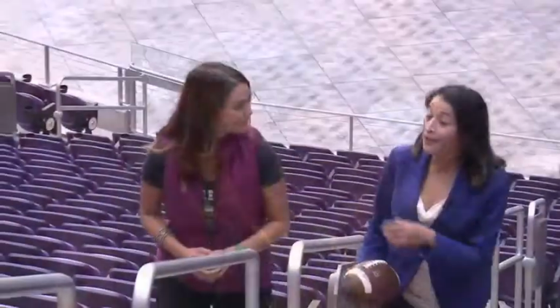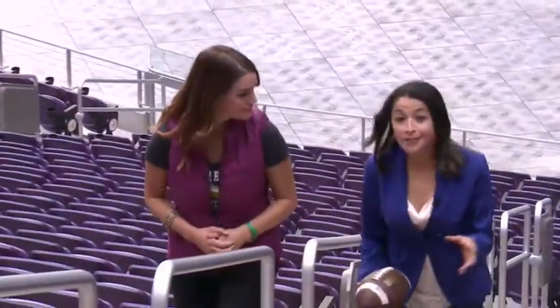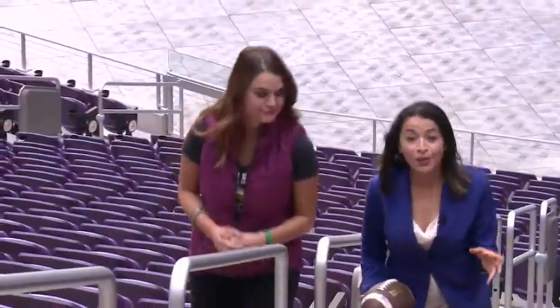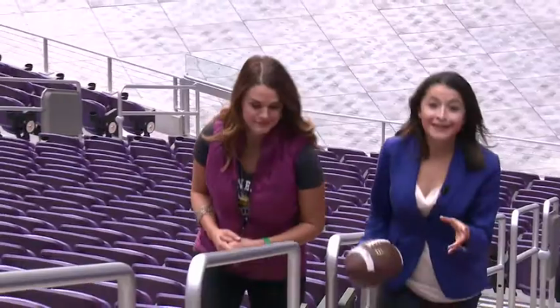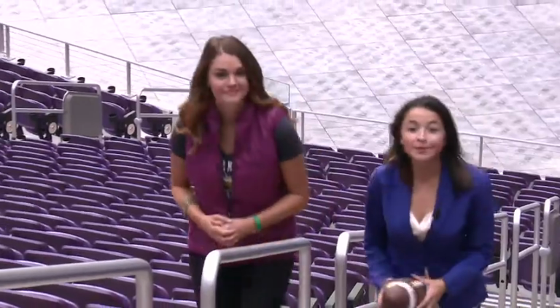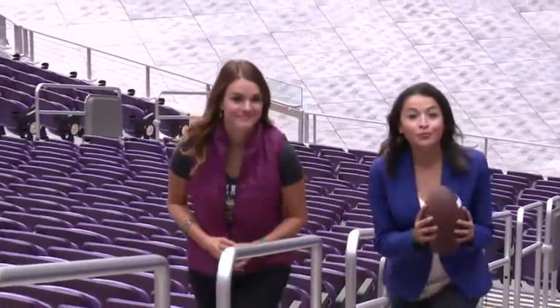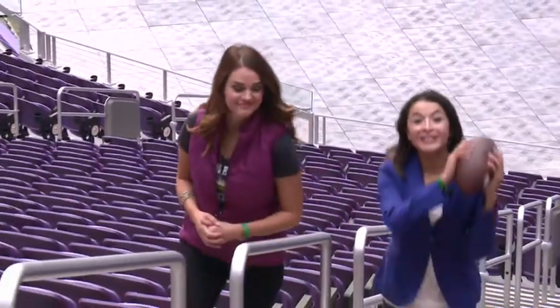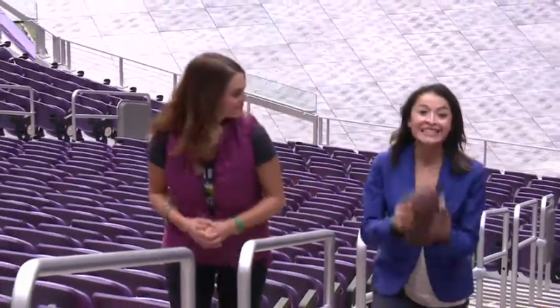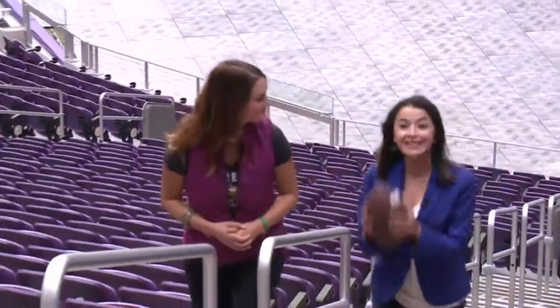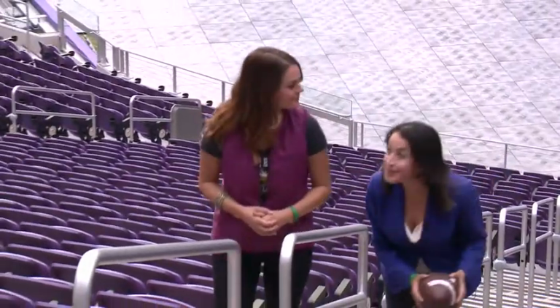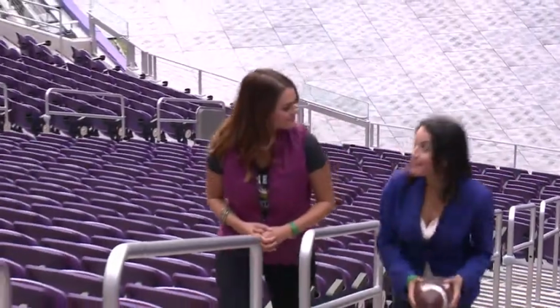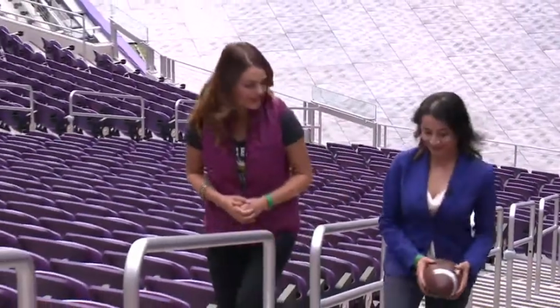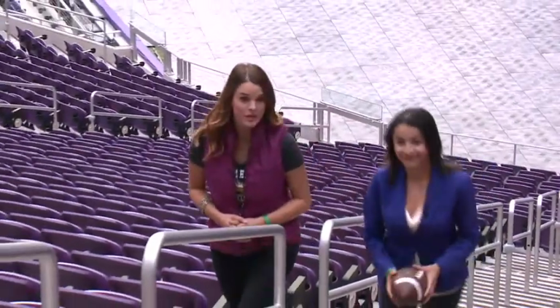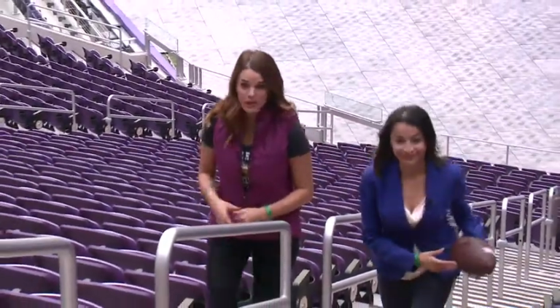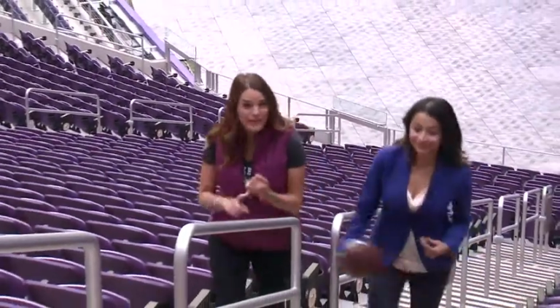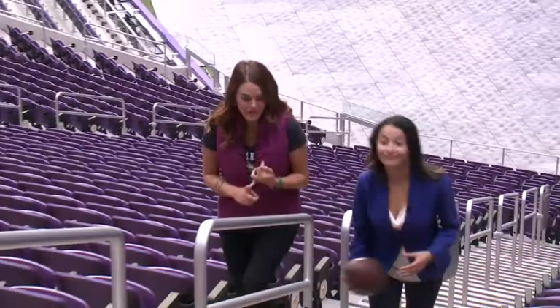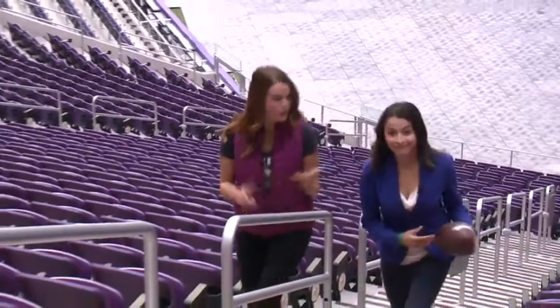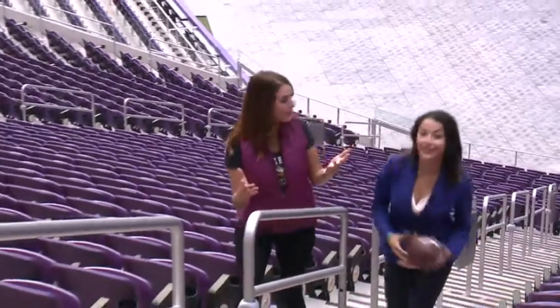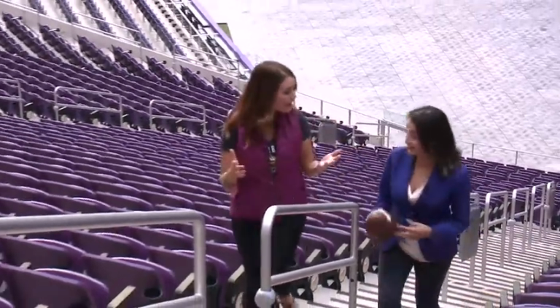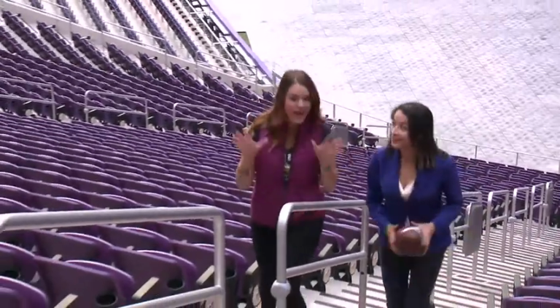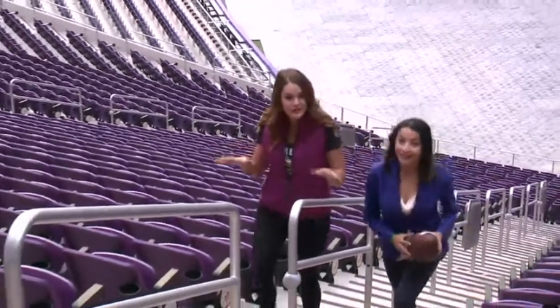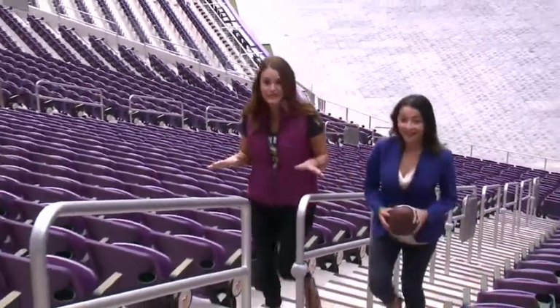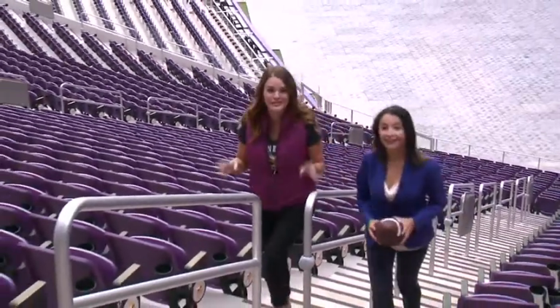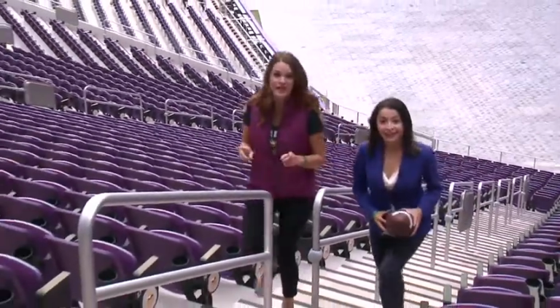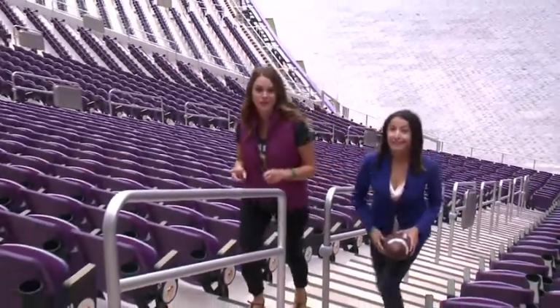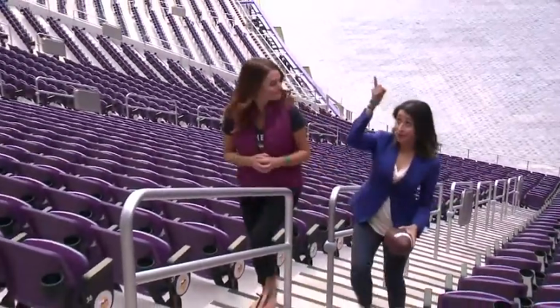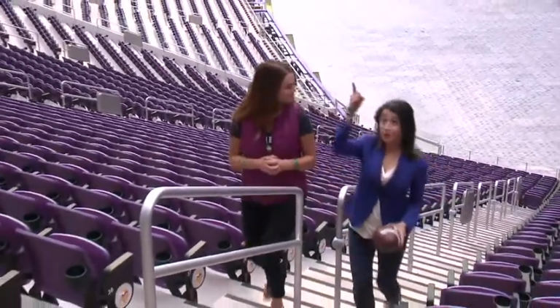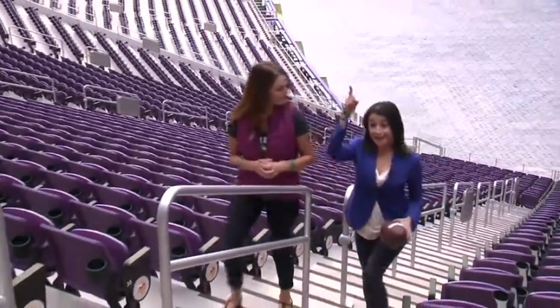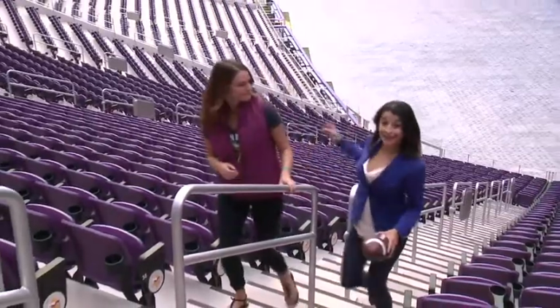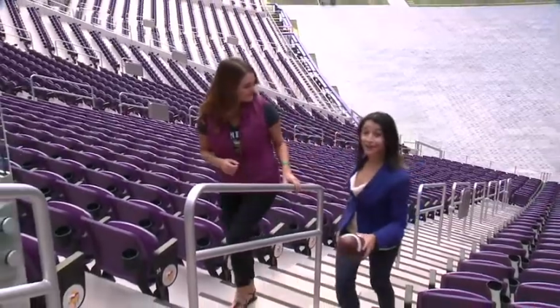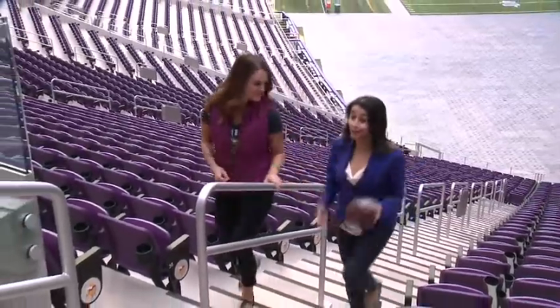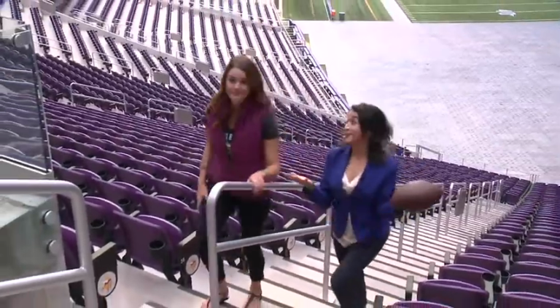Alicia, come game day, U.S. Bank Stadium is going to be filled with more than 66,000 people. That's a lot of people. Whether you're a Vikings fan or a Packers fan, every different seat here has a different vantage point. So from the nosebleeds to the seats on the turf, we're going to check them out.